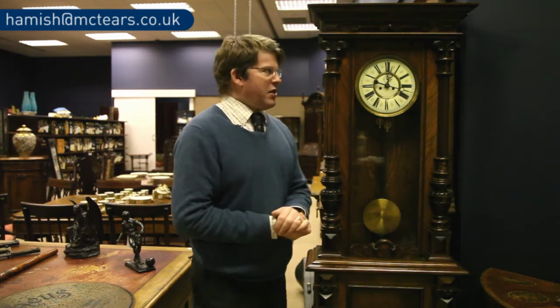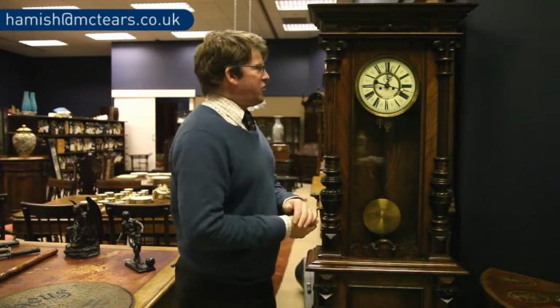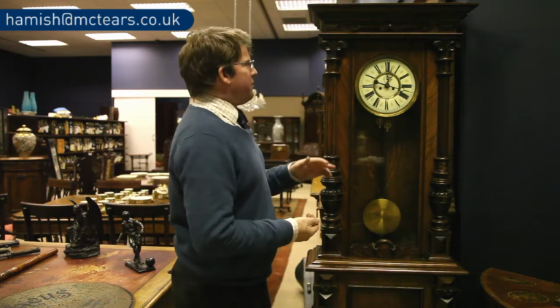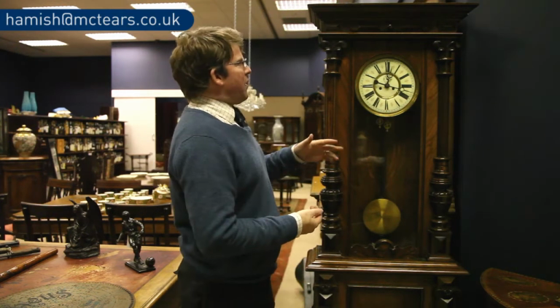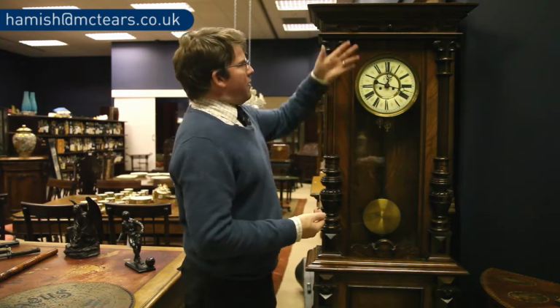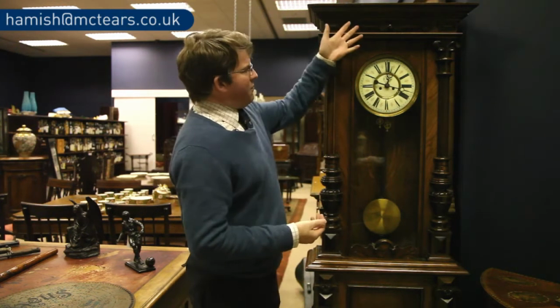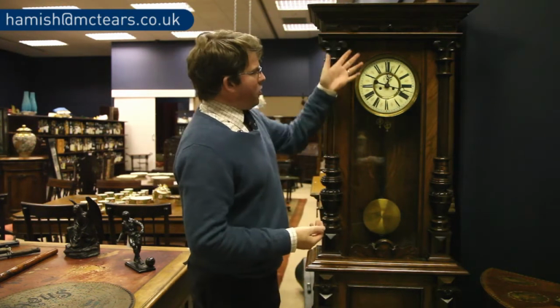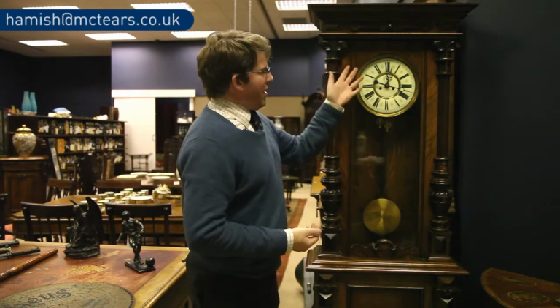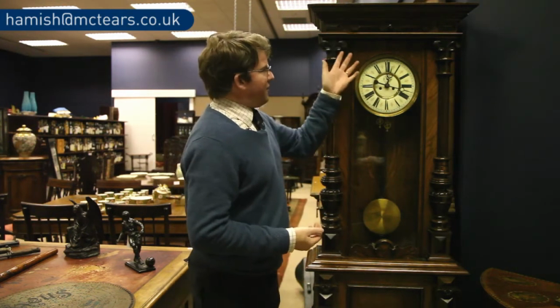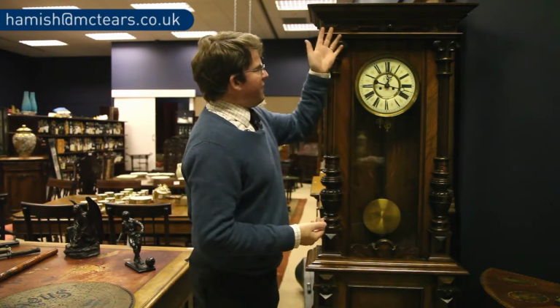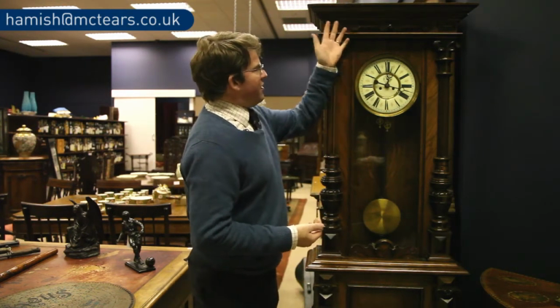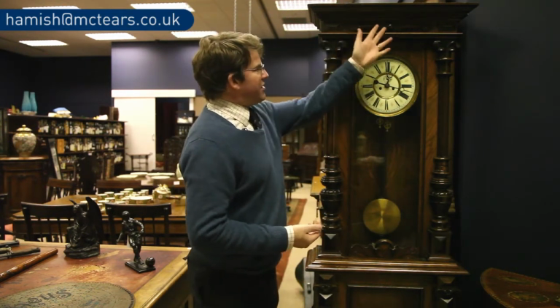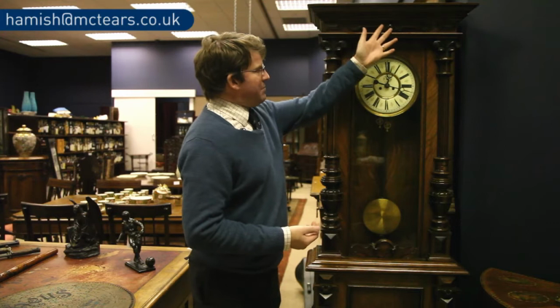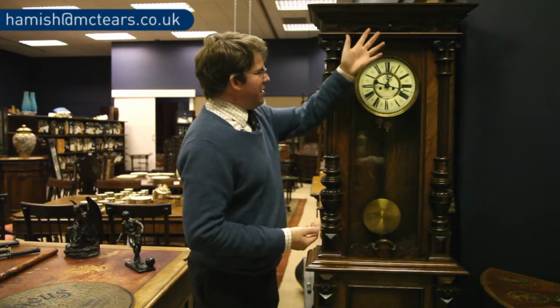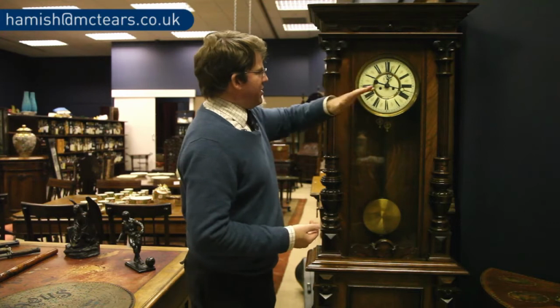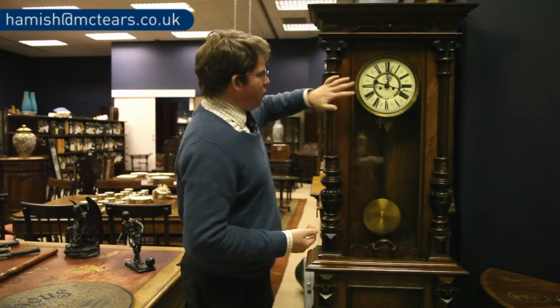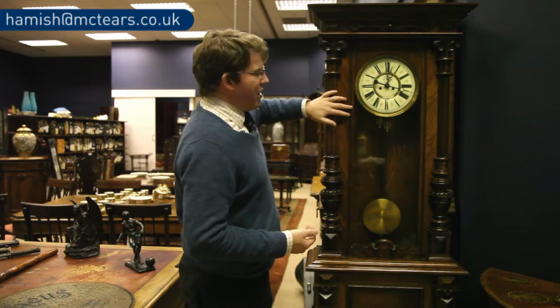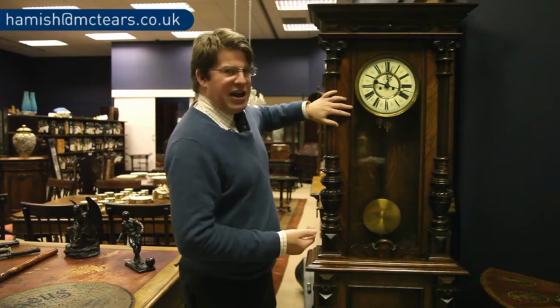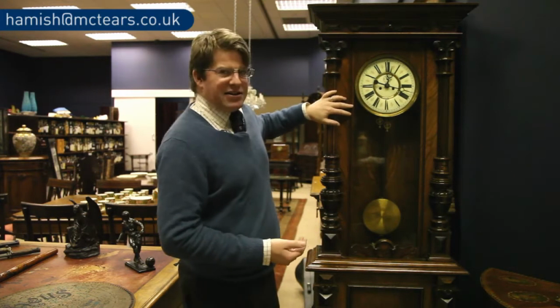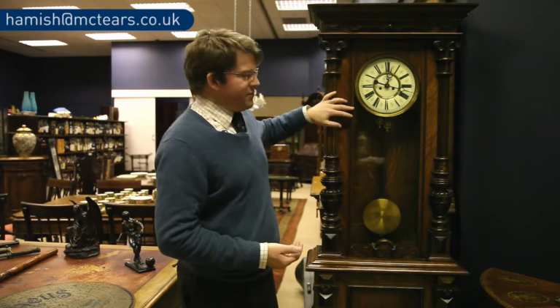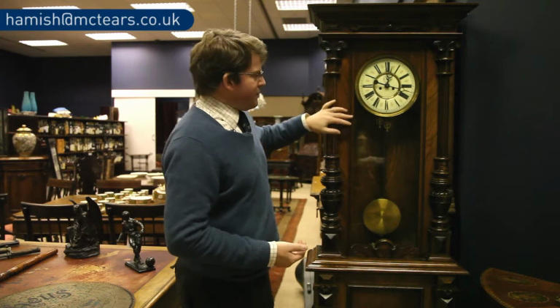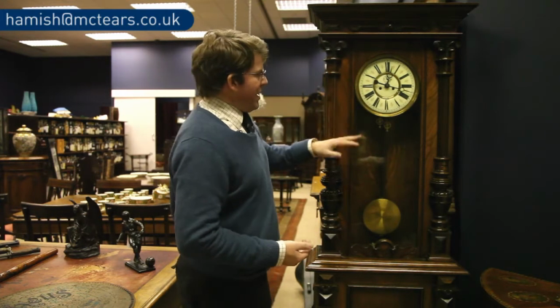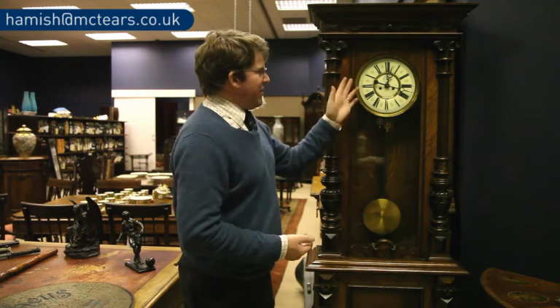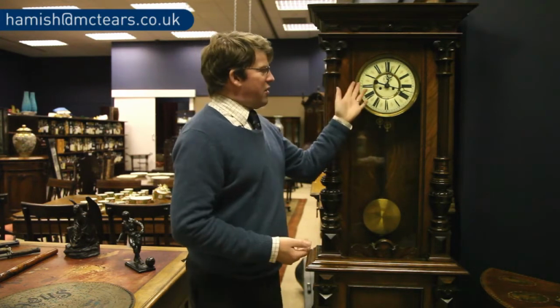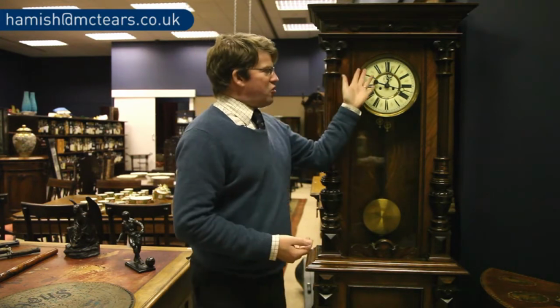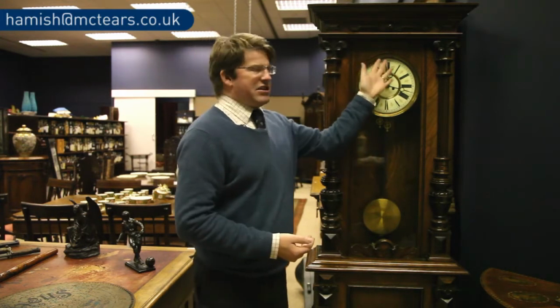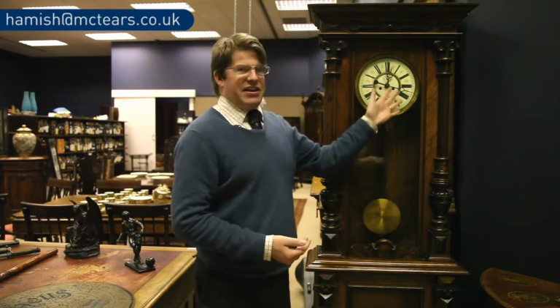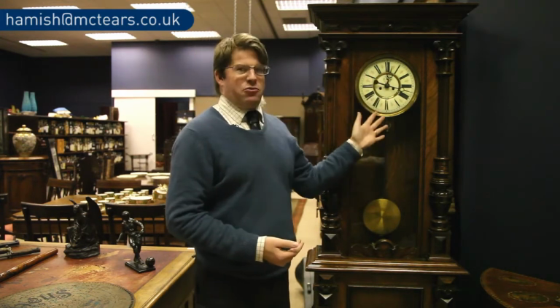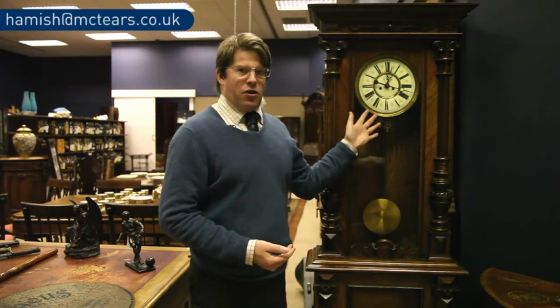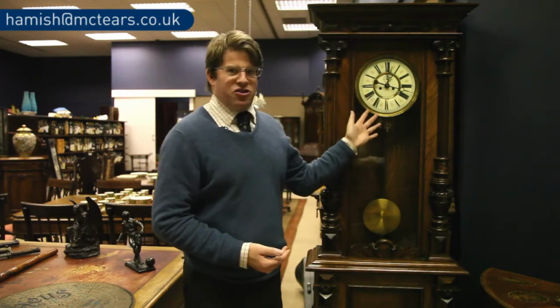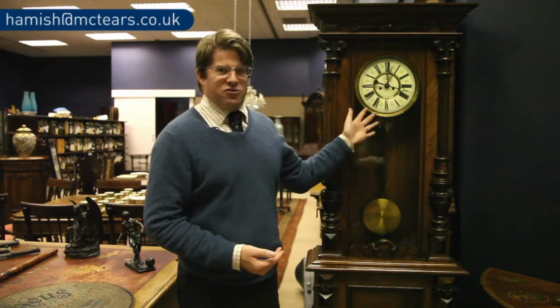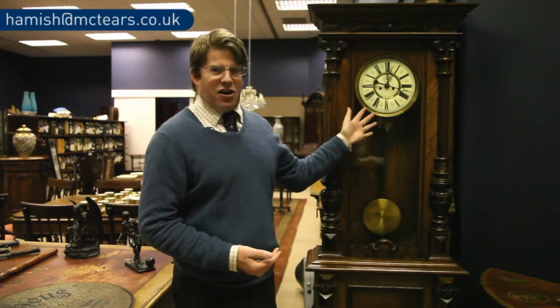From the top, we have a very nice clean pediment in a walnut case, and this rather attractive enamel roman numeral dial.